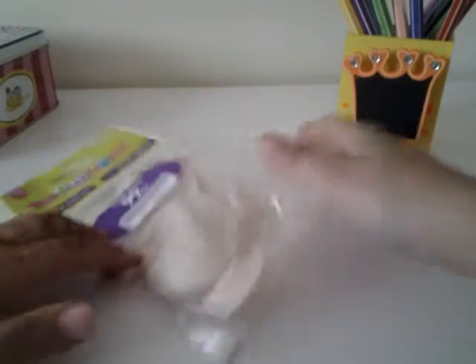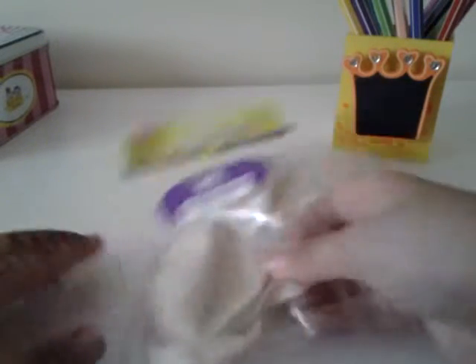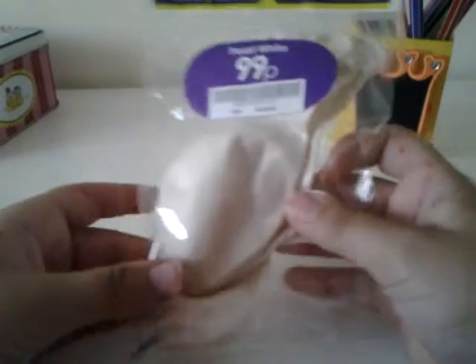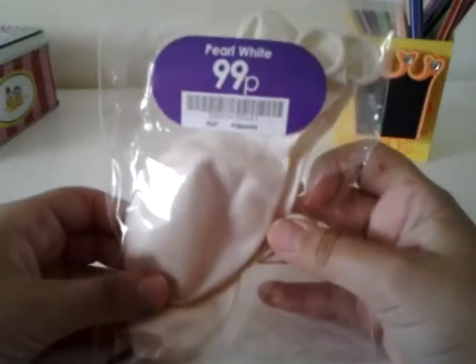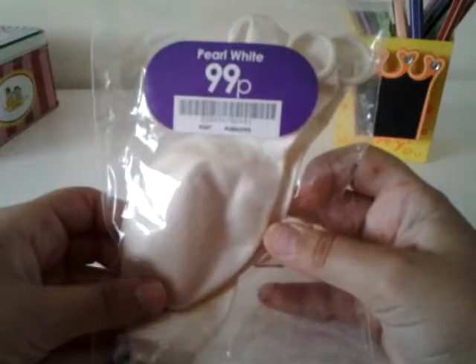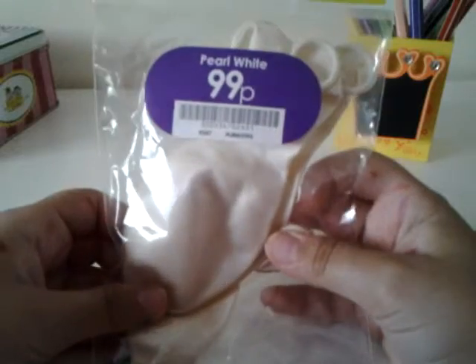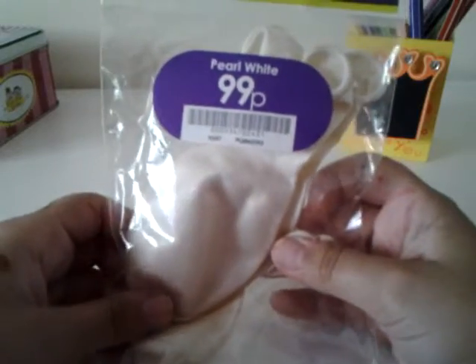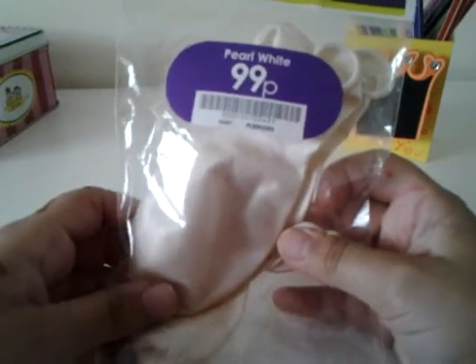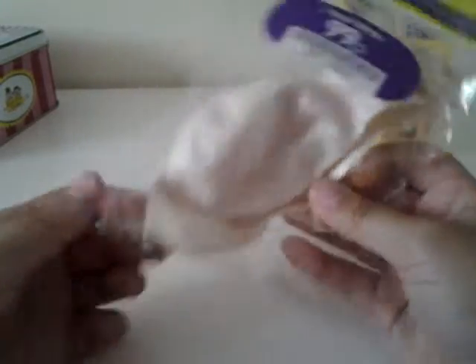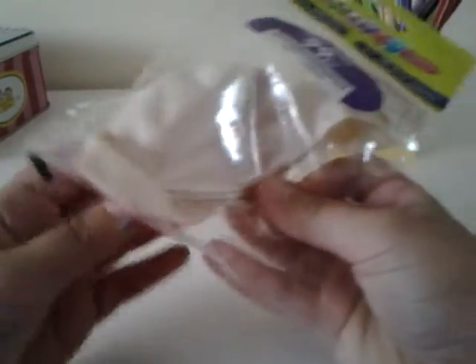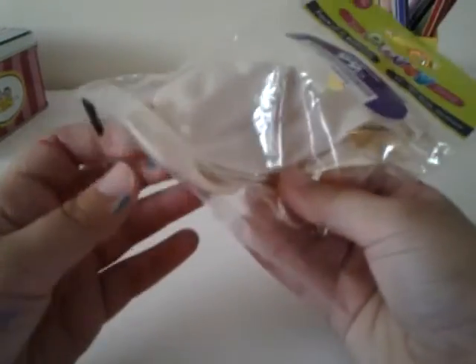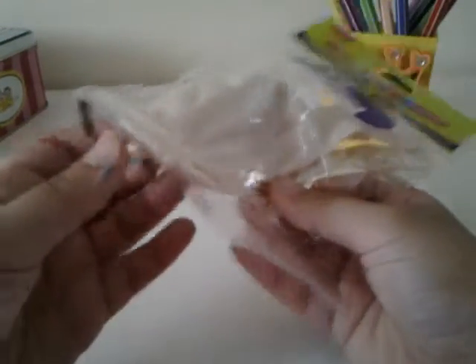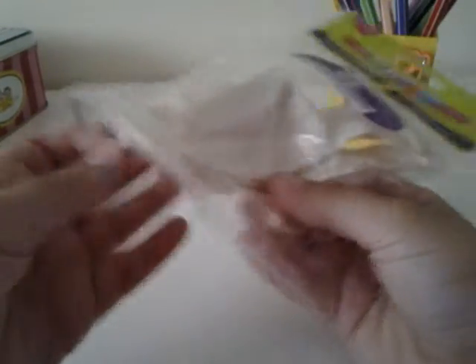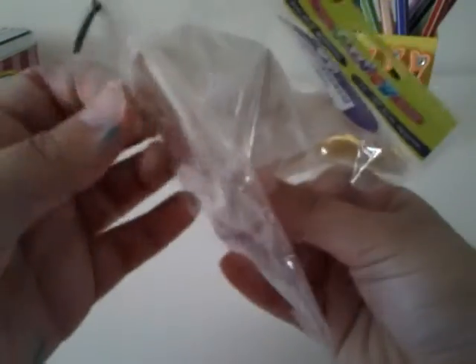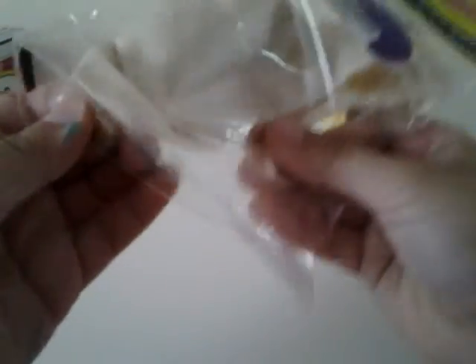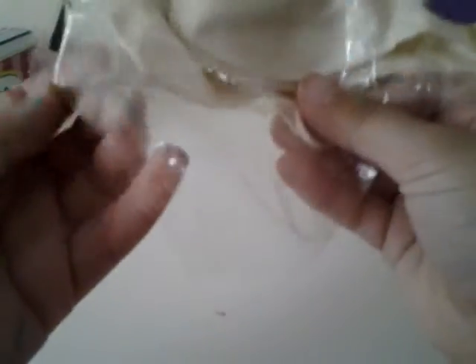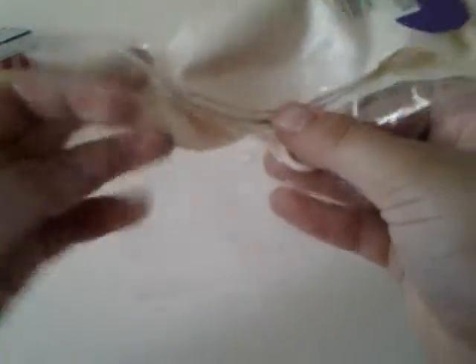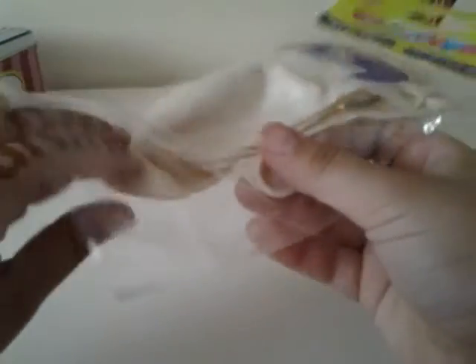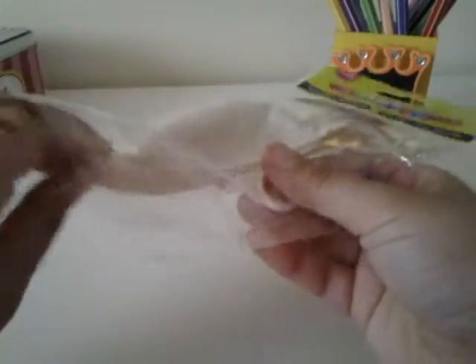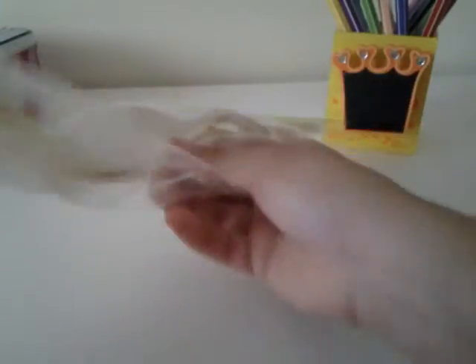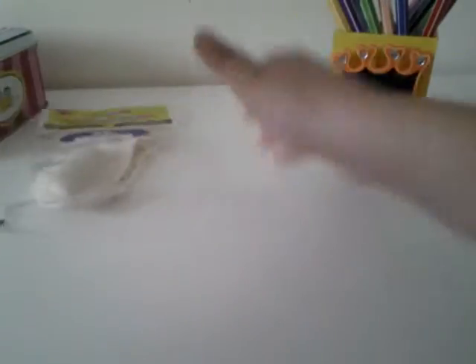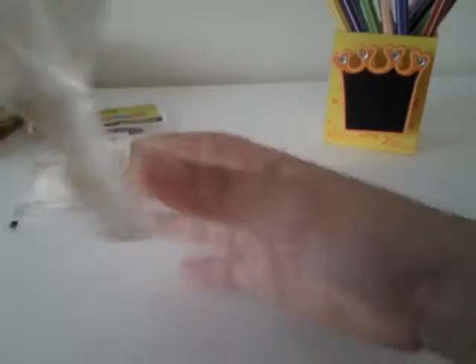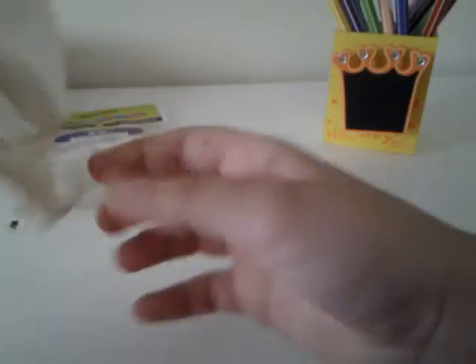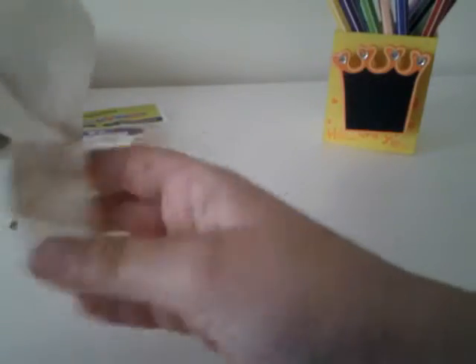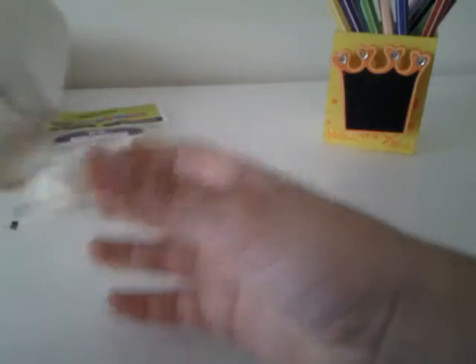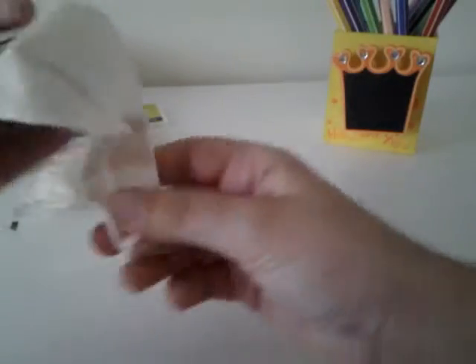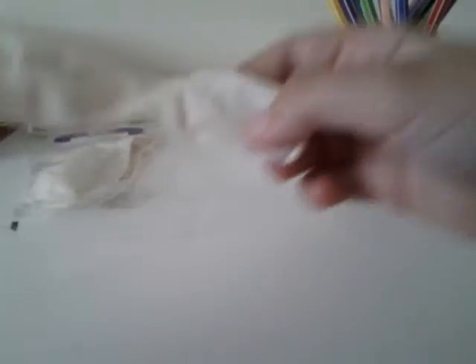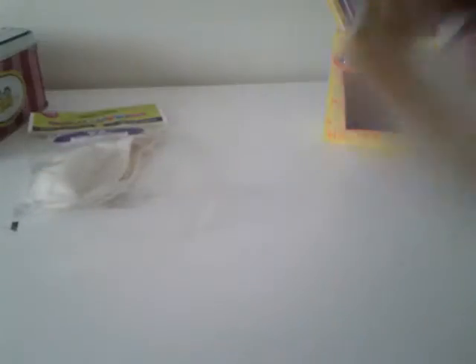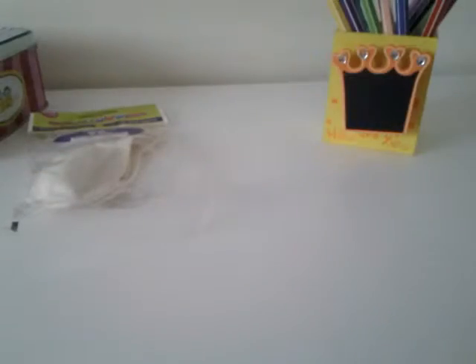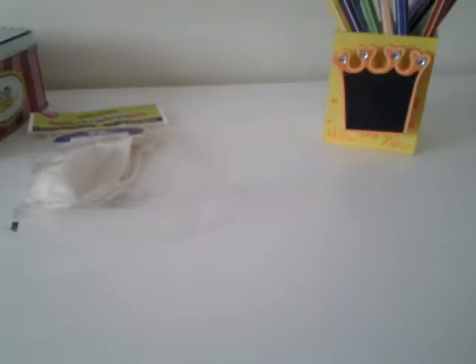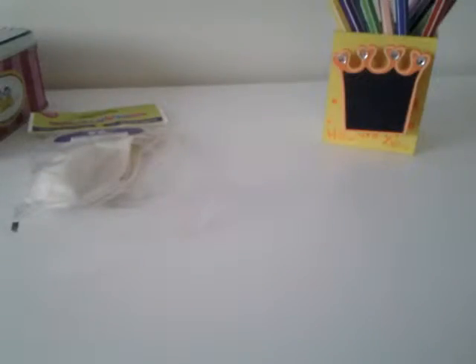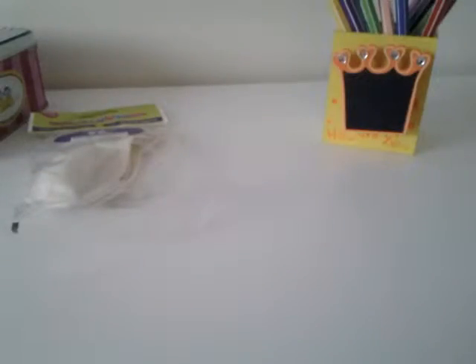I got mine just for 99p — I didn't buy it, my mum got some. So you'll need to get one balloon and you'll need to blow it up.